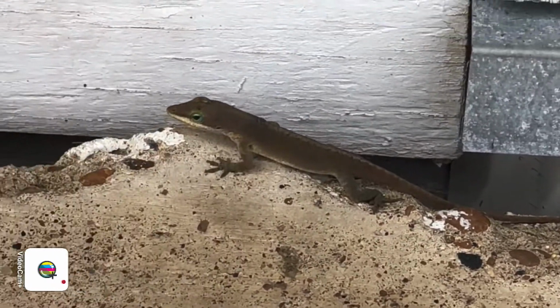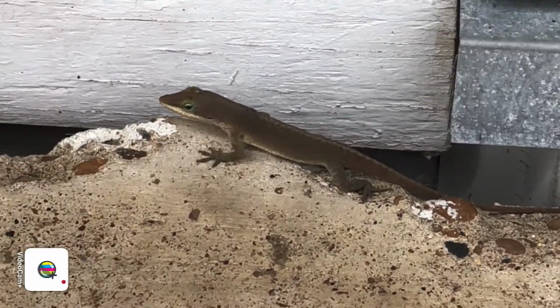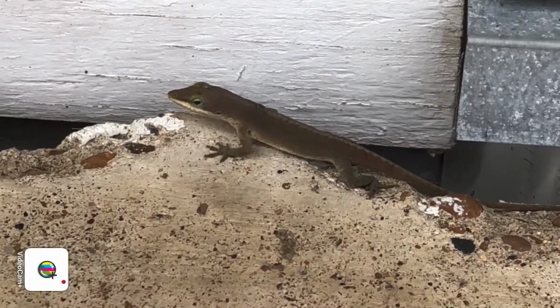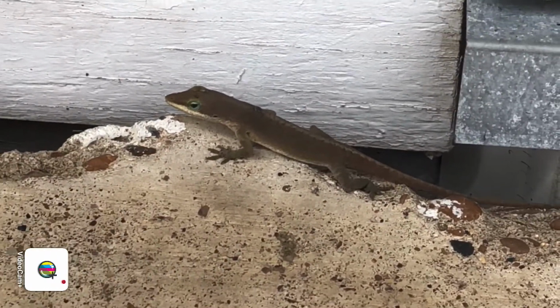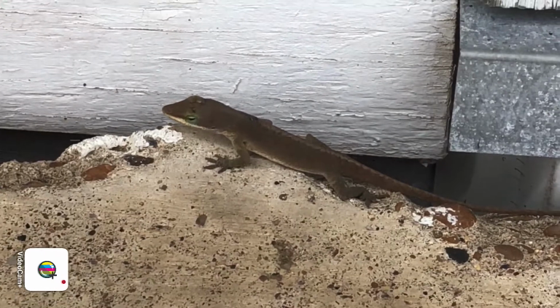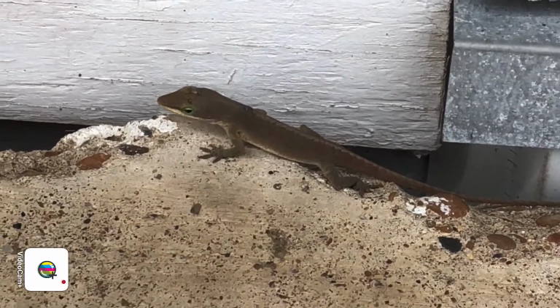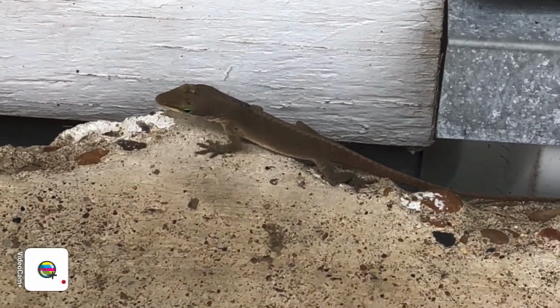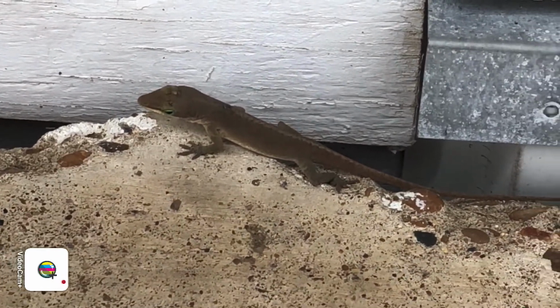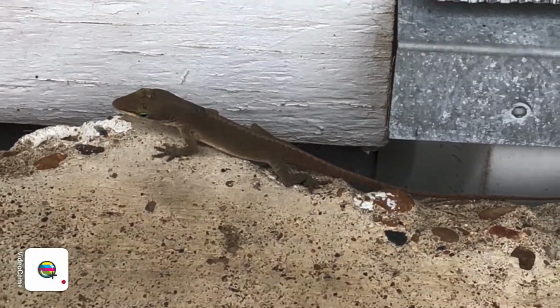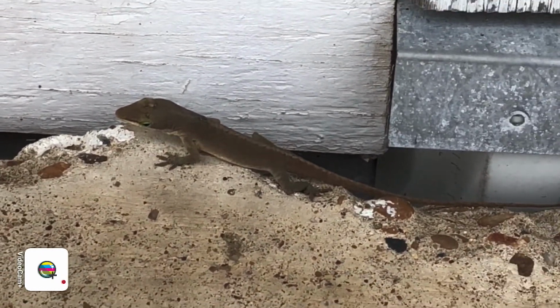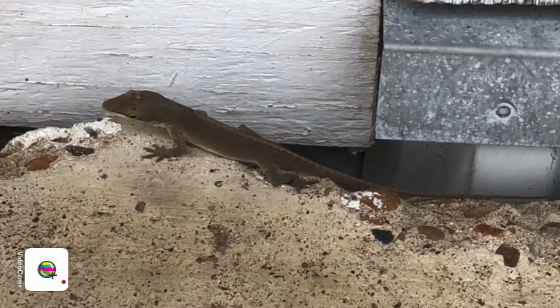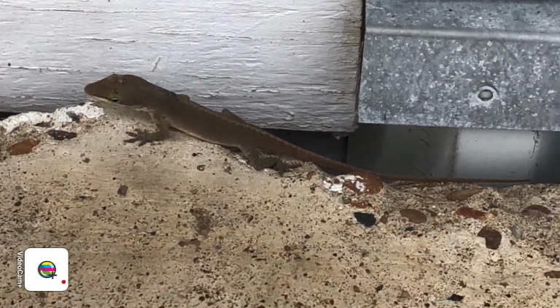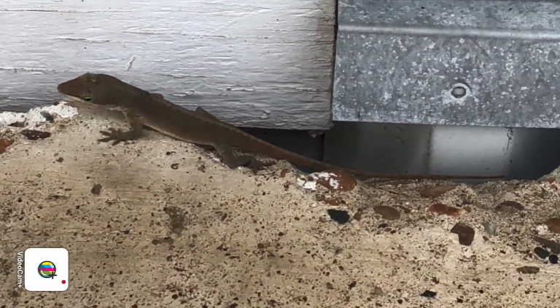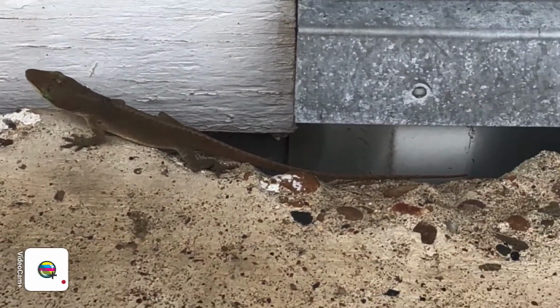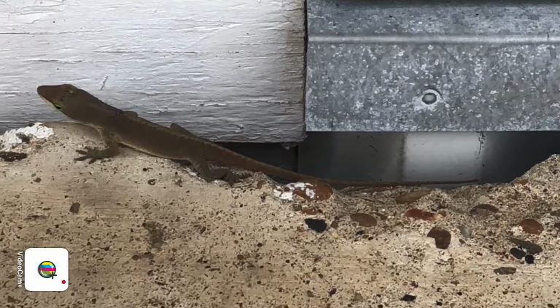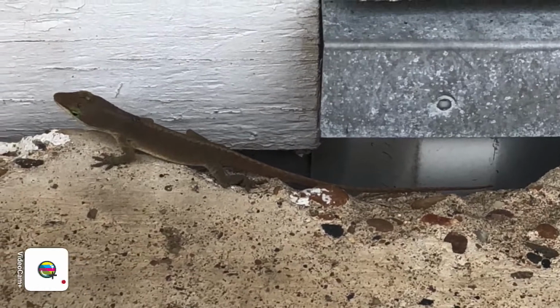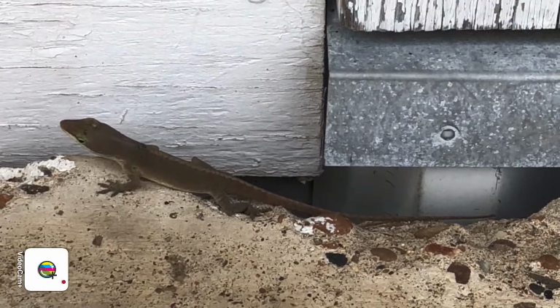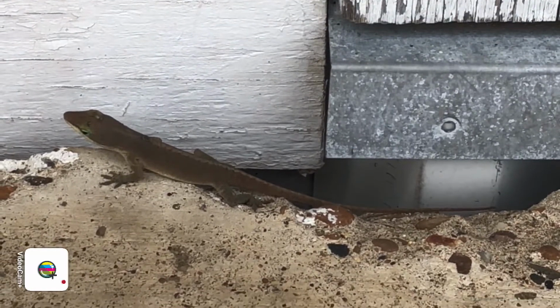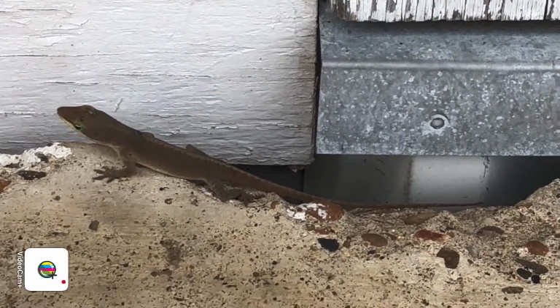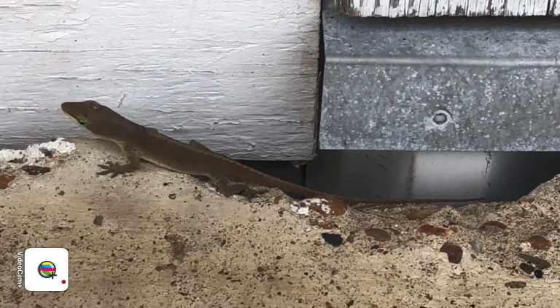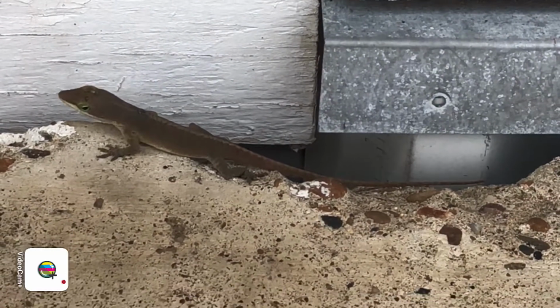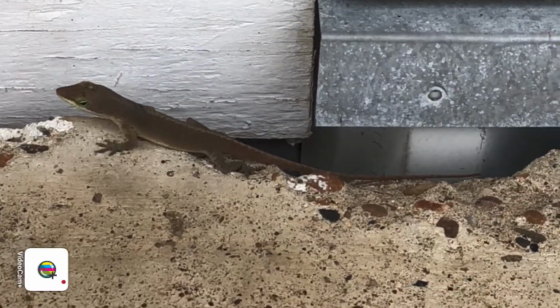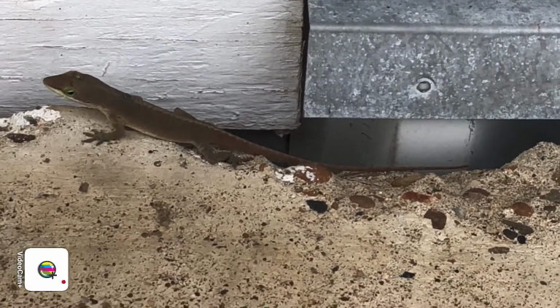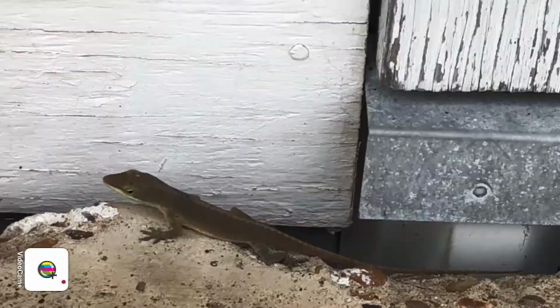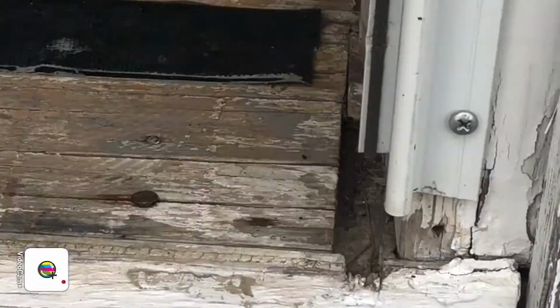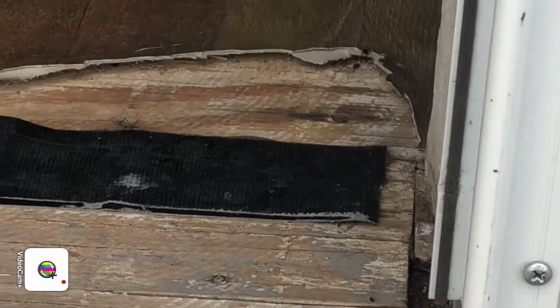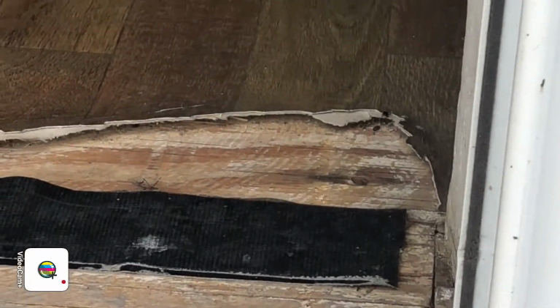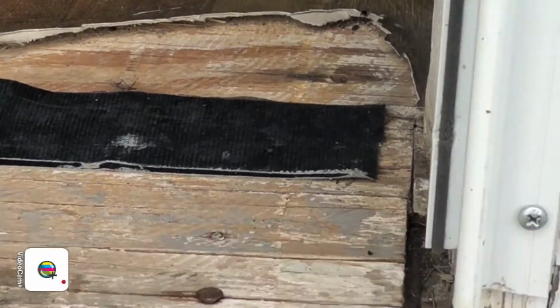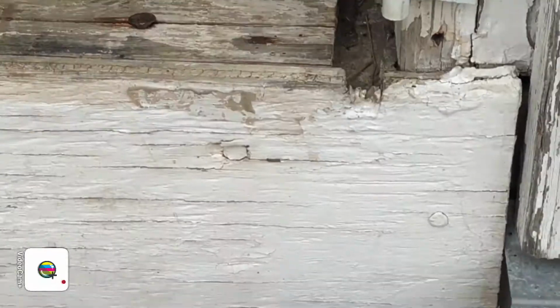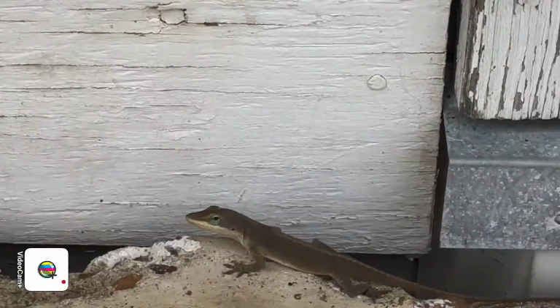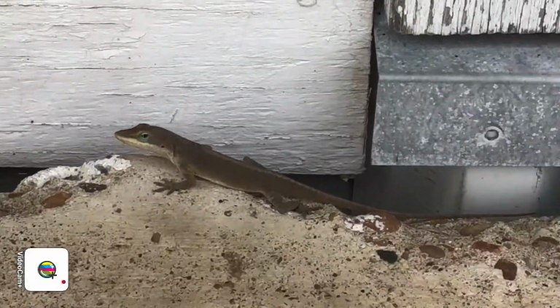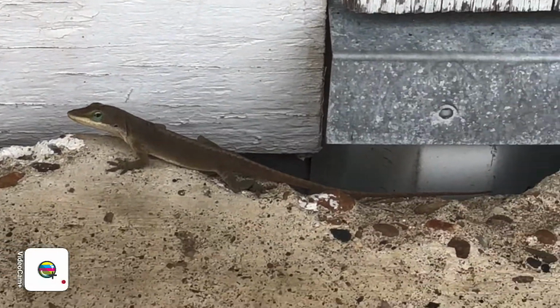Those are called anoles. They're kind of like chameleons — they change color to match what is around them to help camouflage. This little guy was earlier on my brown porch, so he turned himself brown to blend in.